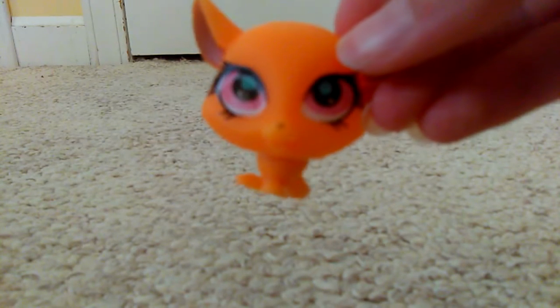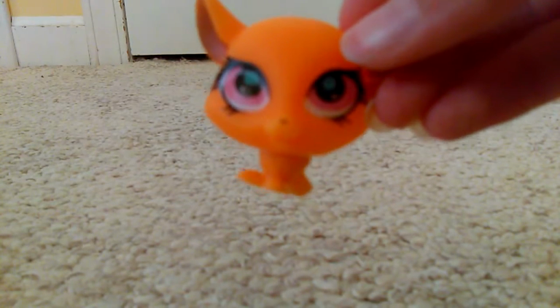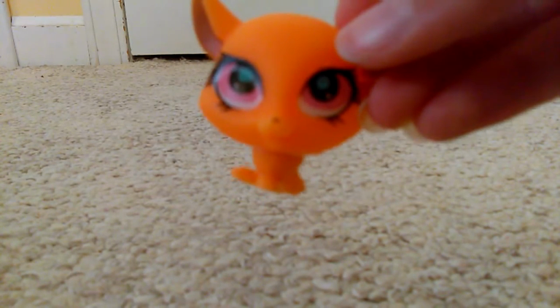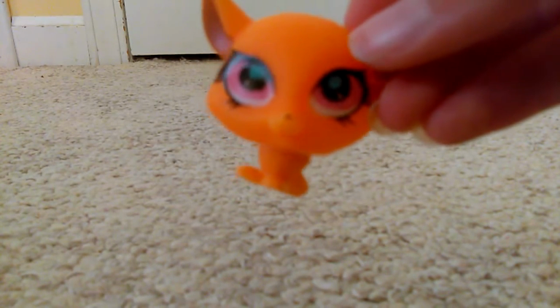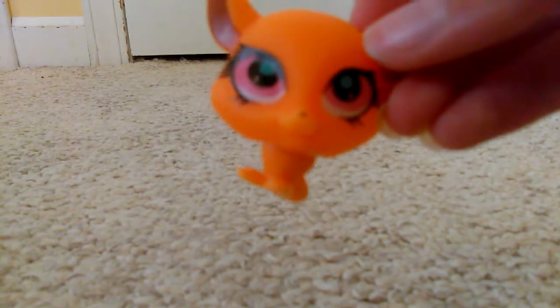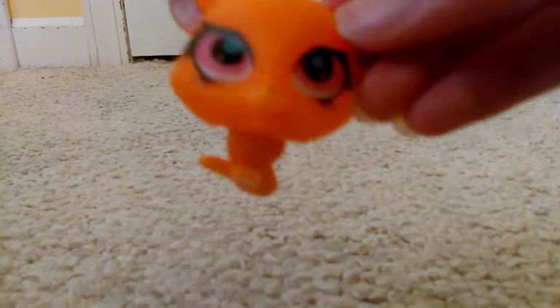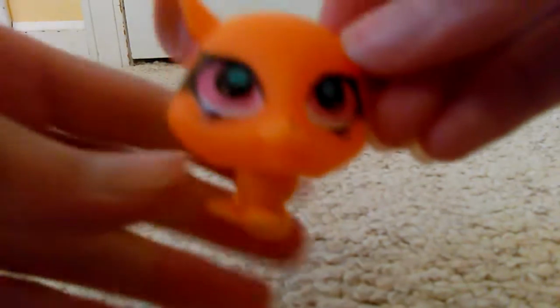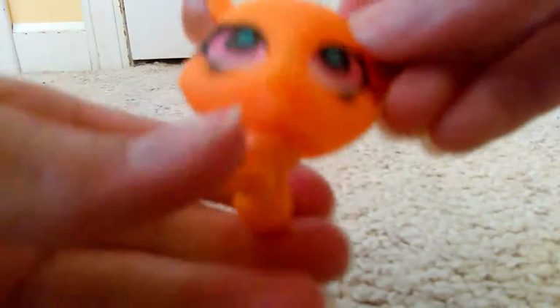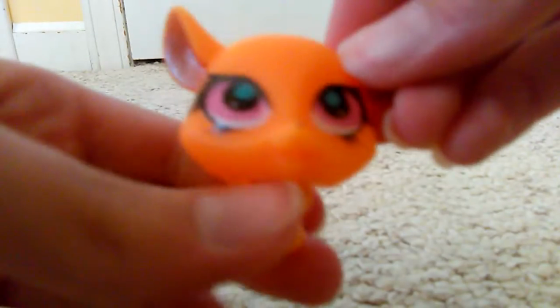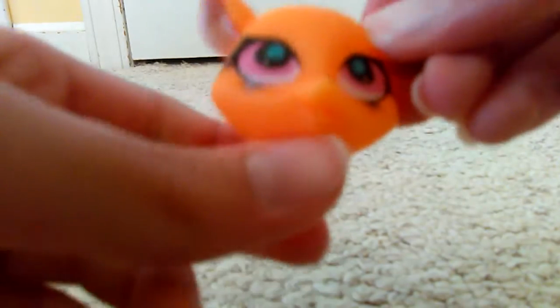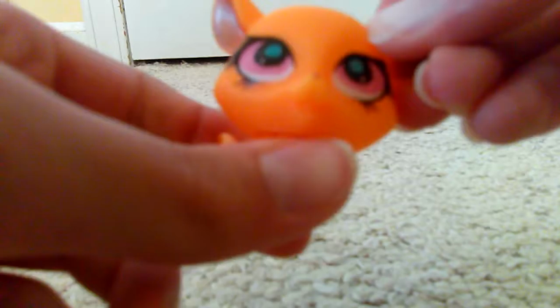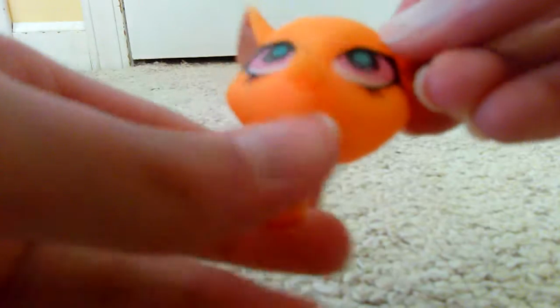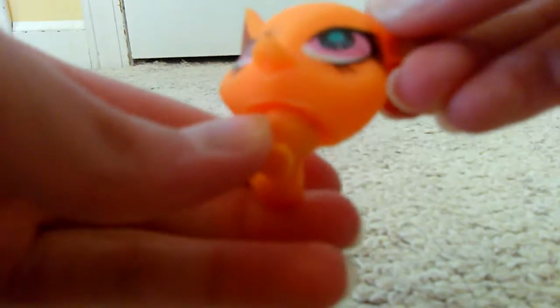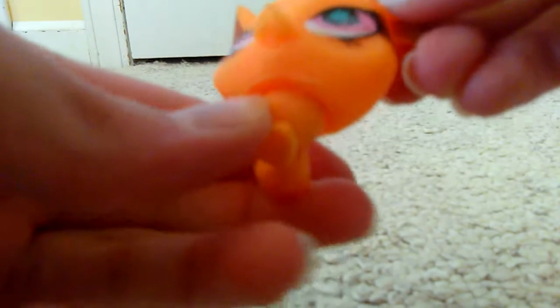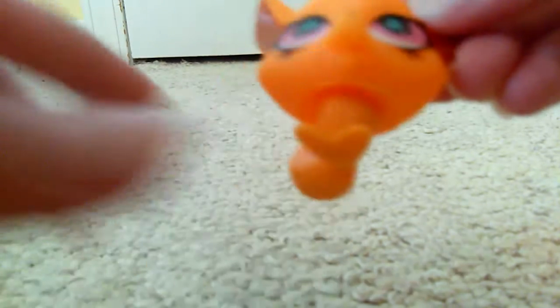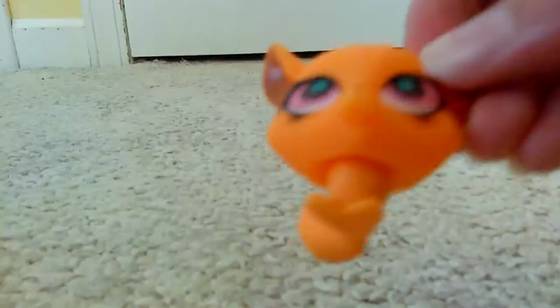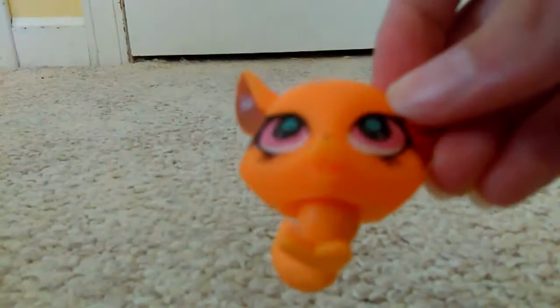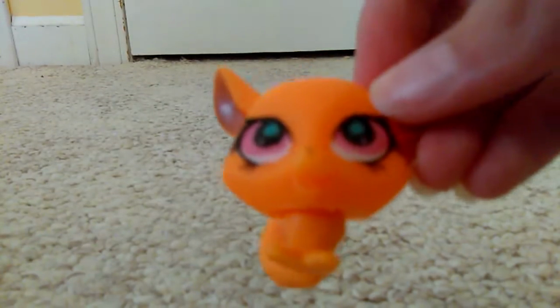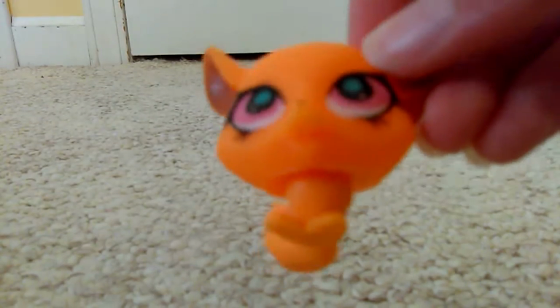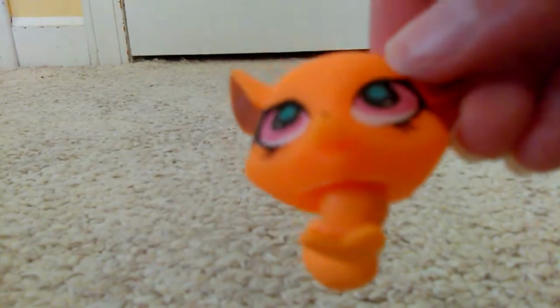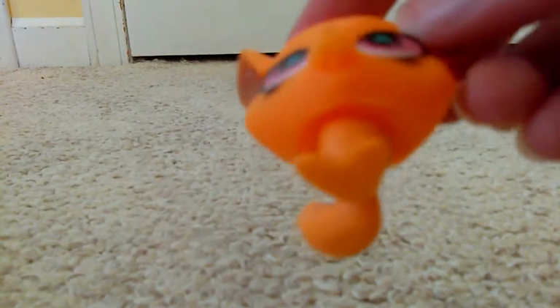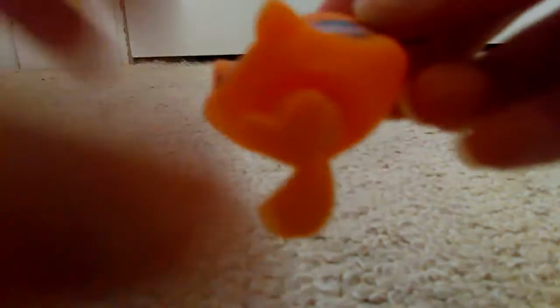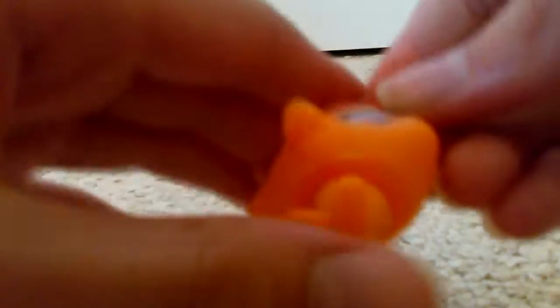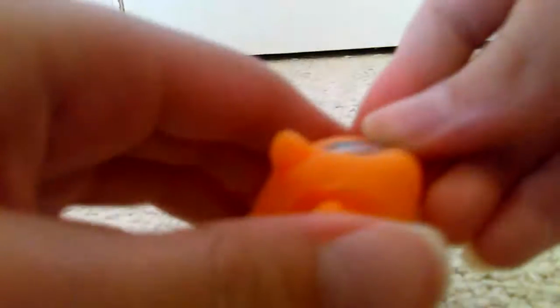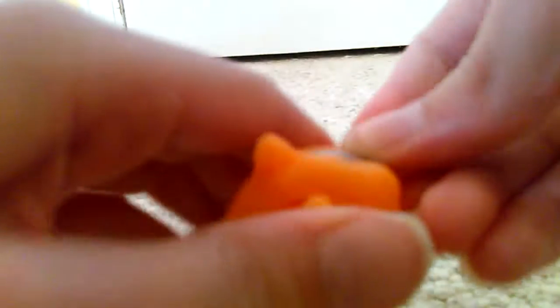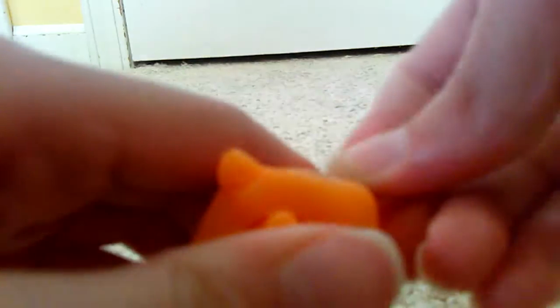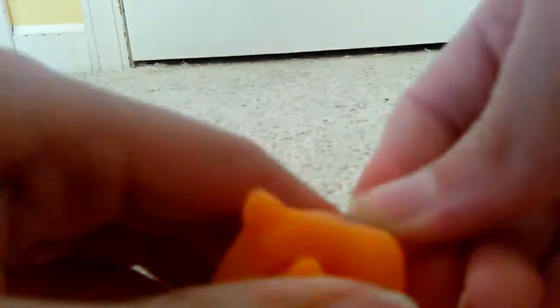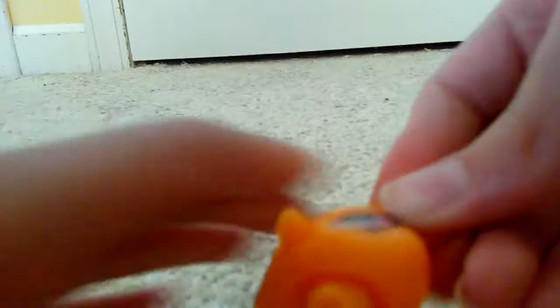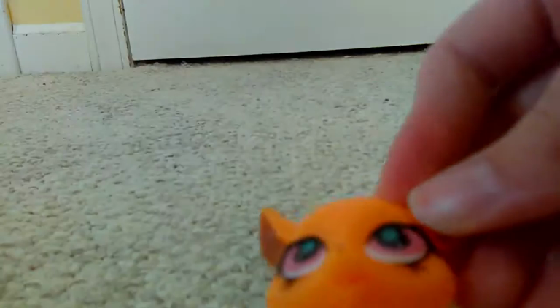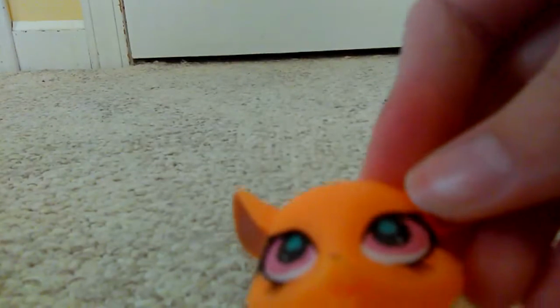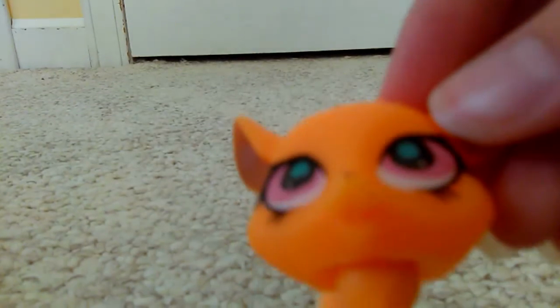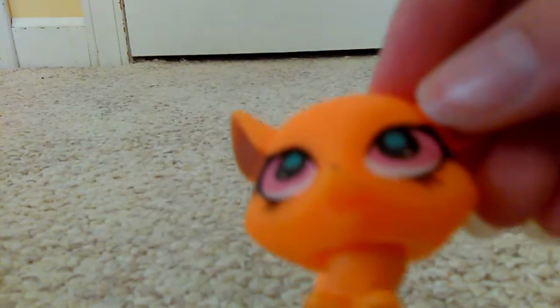Can you tell what happened? Half of its torso is inside of its head.